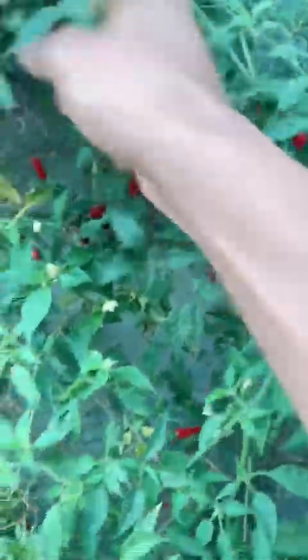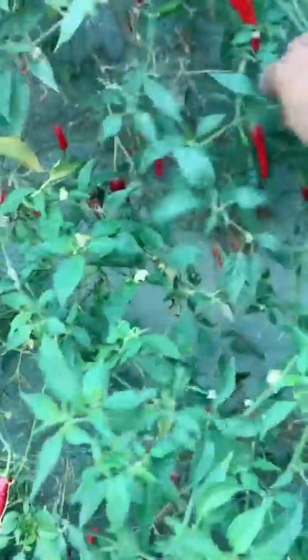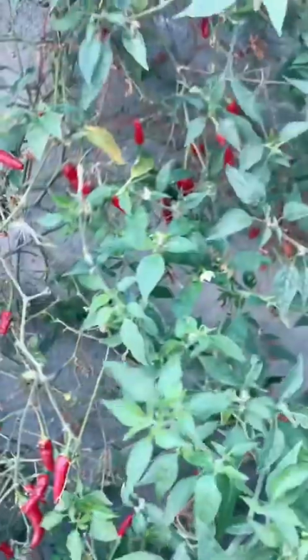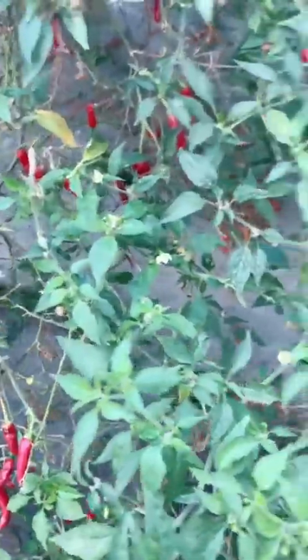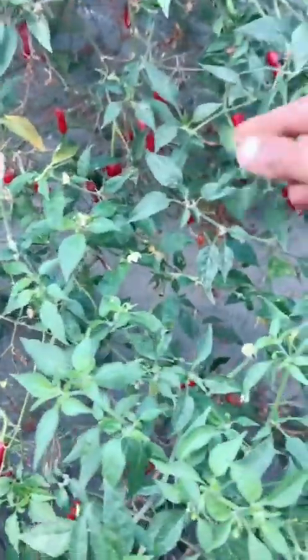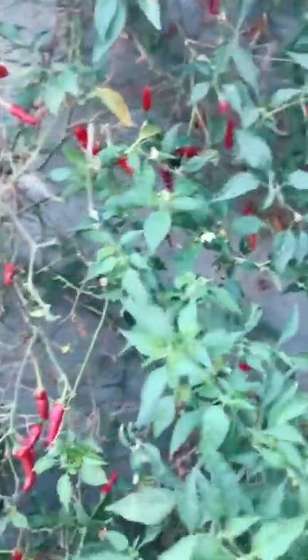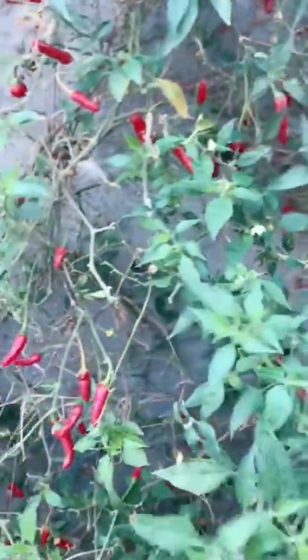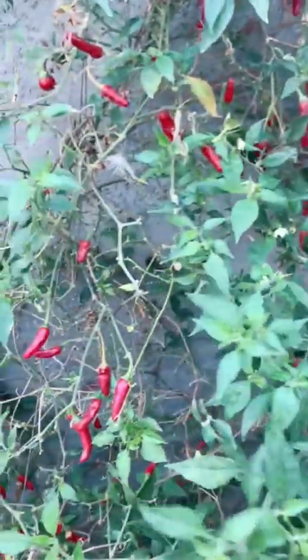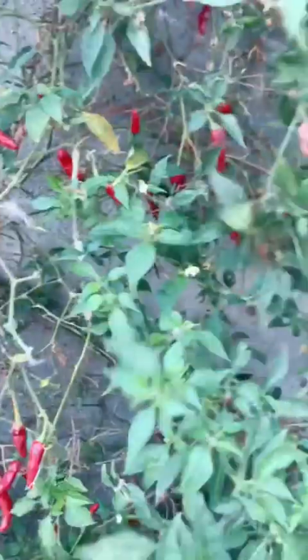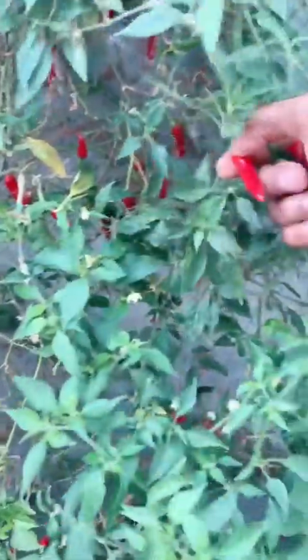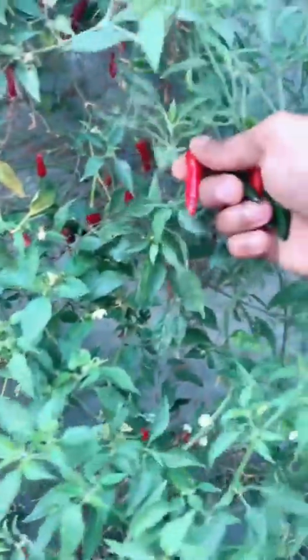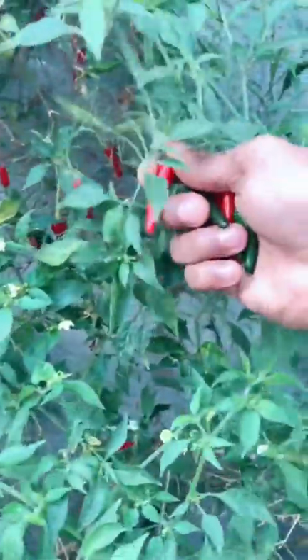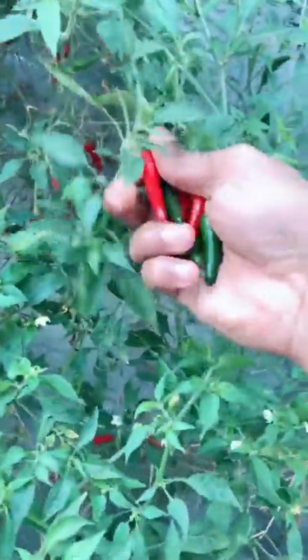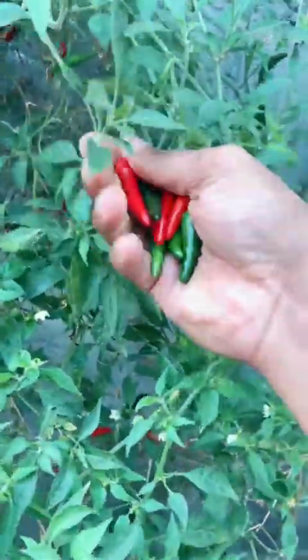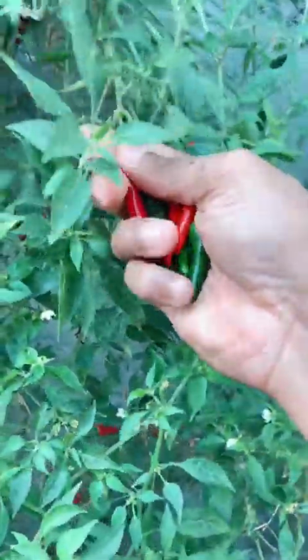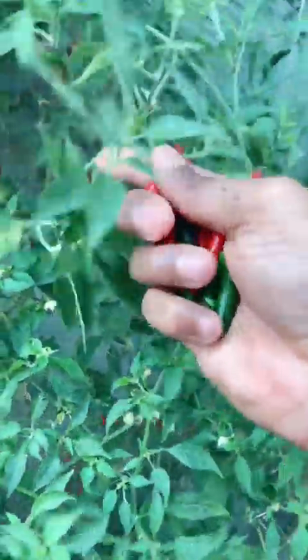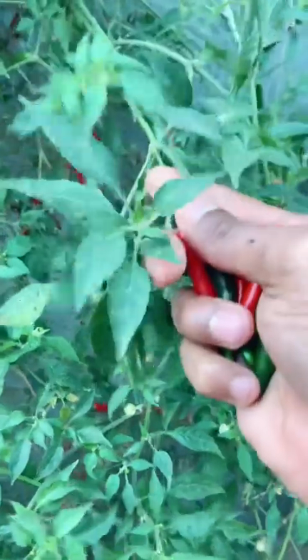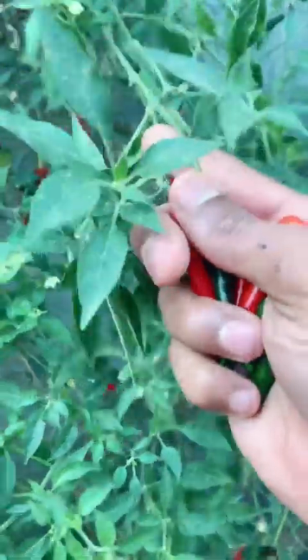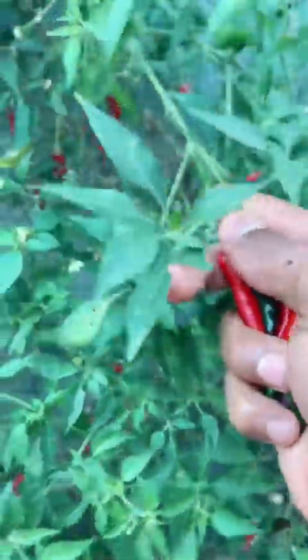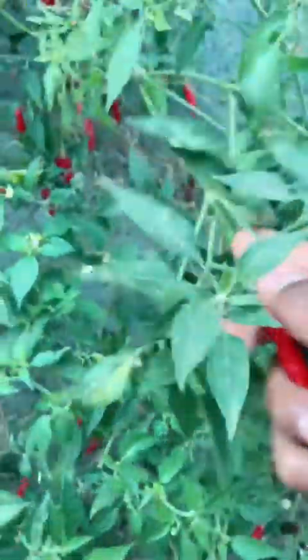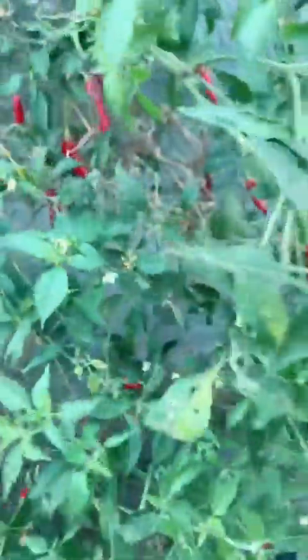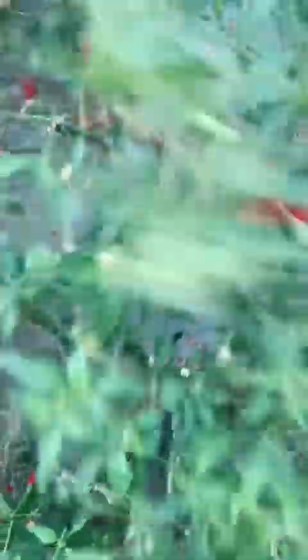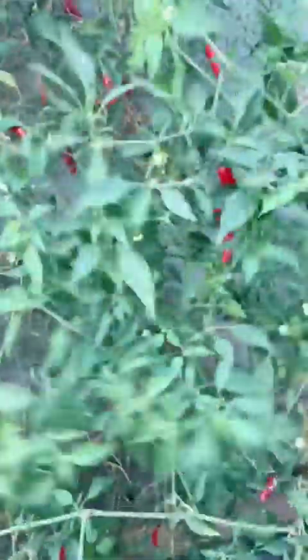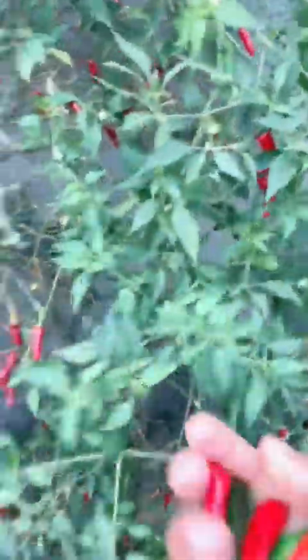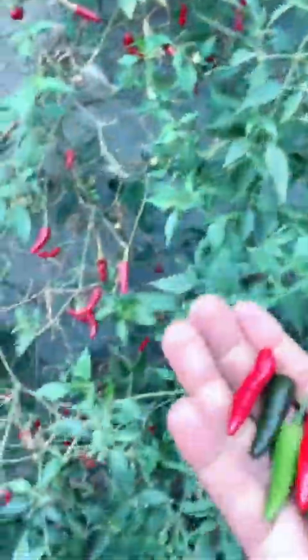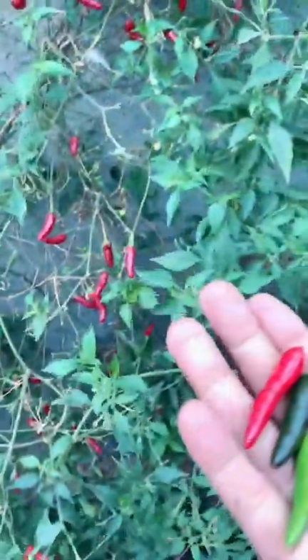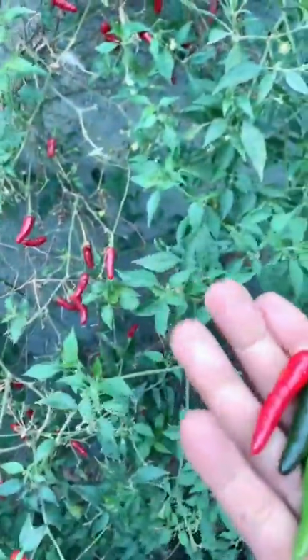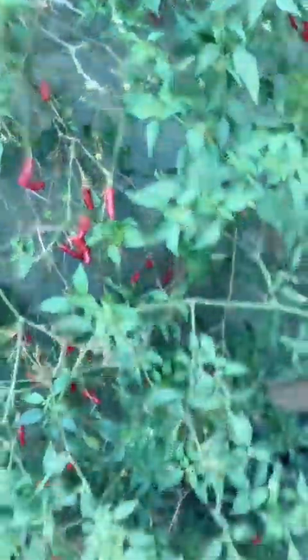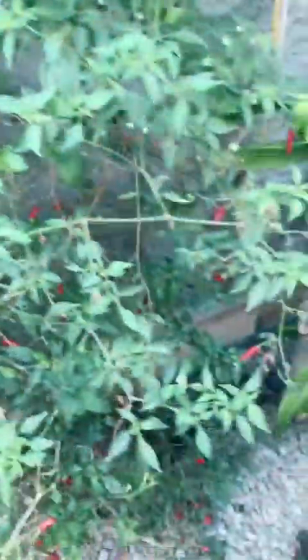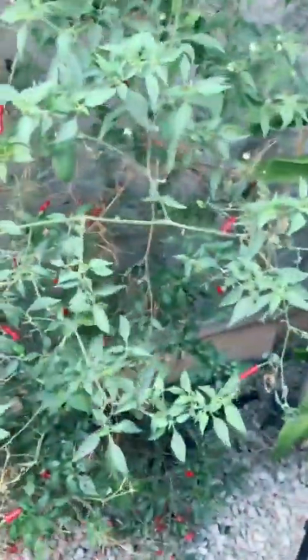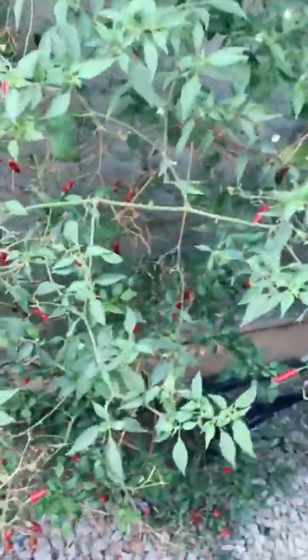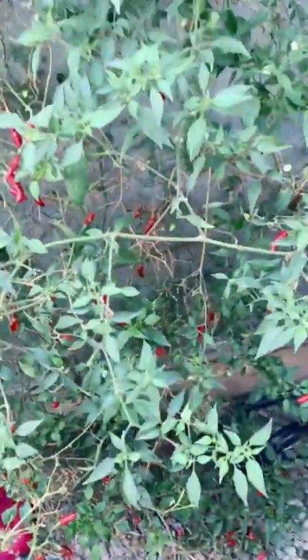I like it really spicy too. One, two, three, four, five, six — maybe two more.